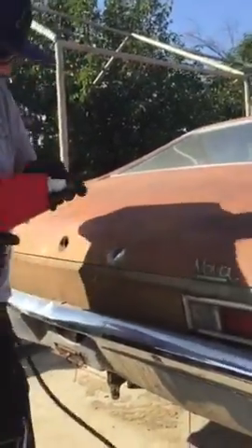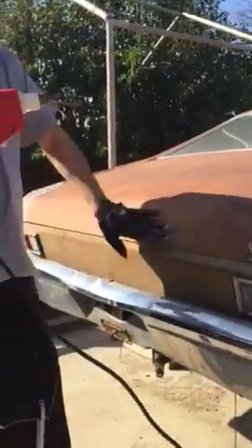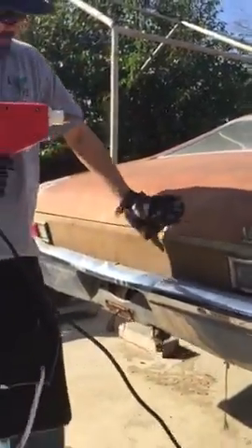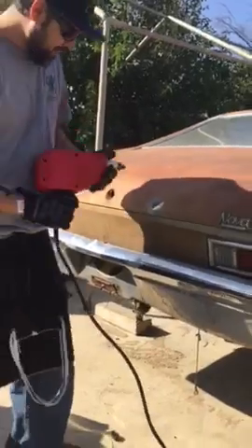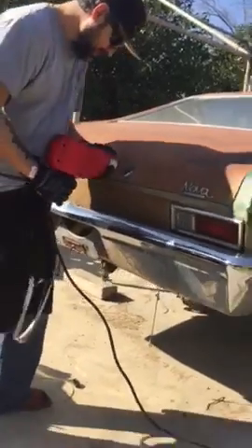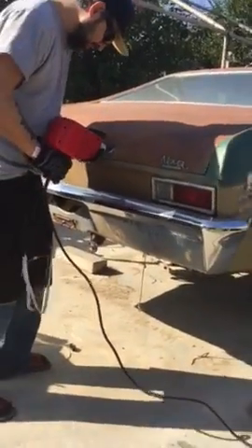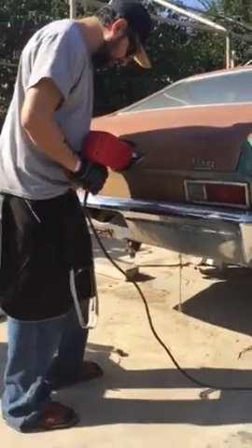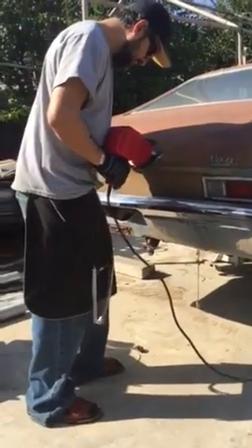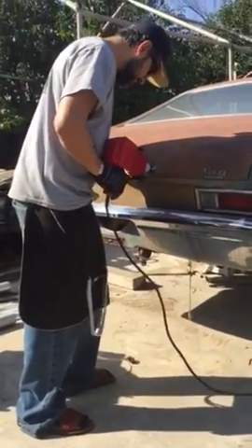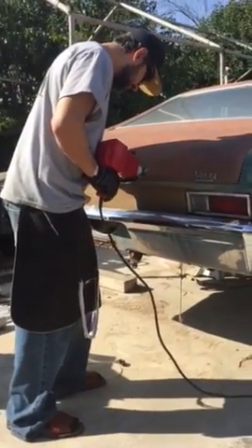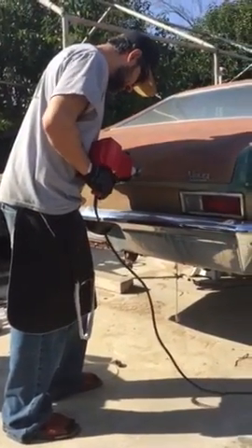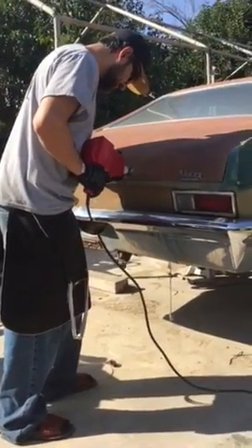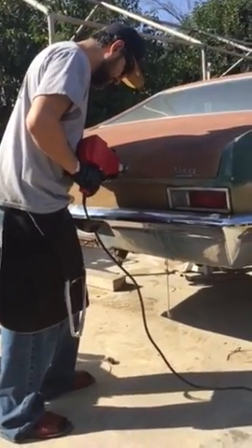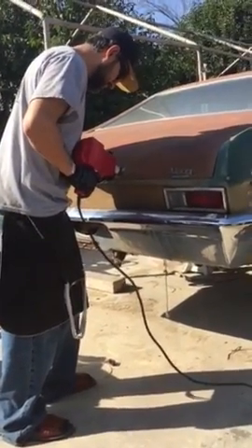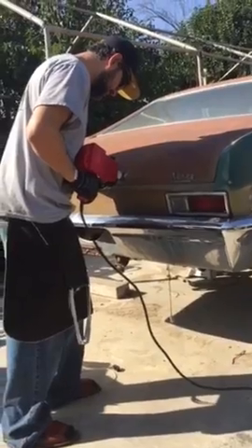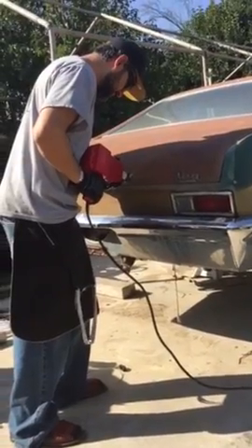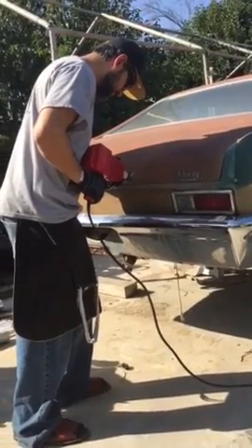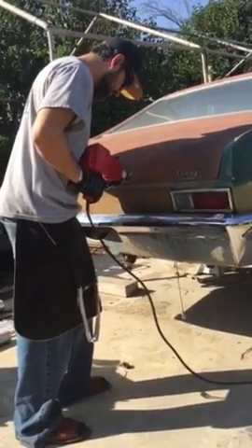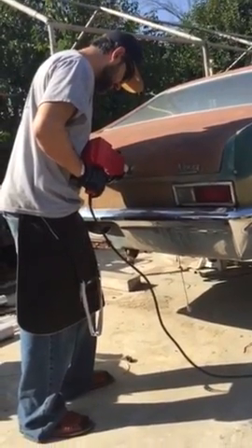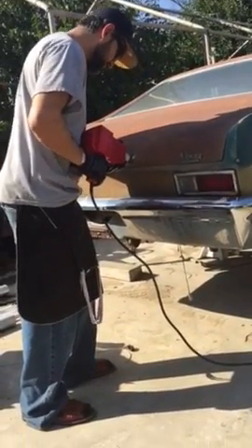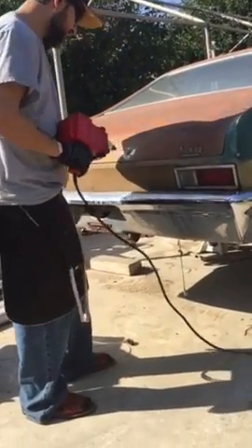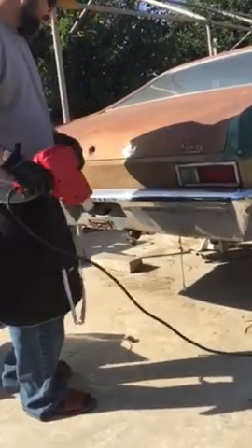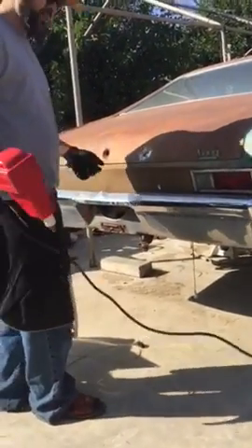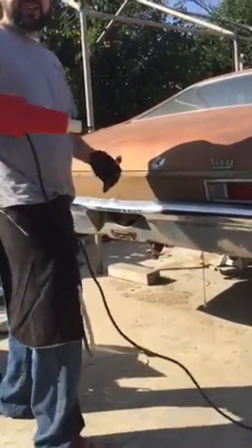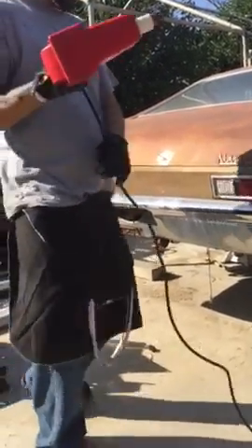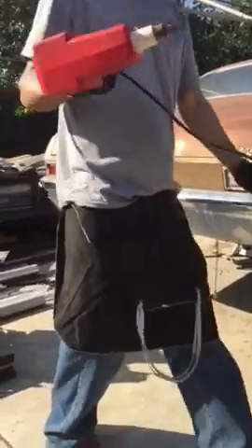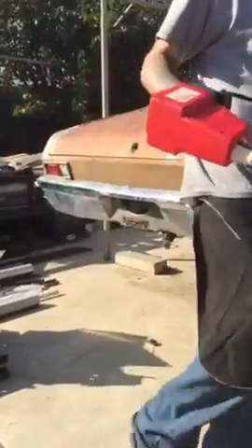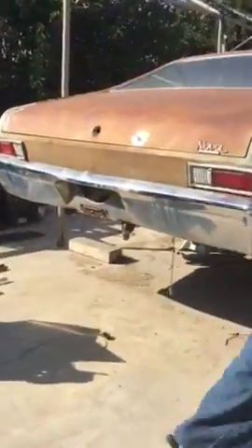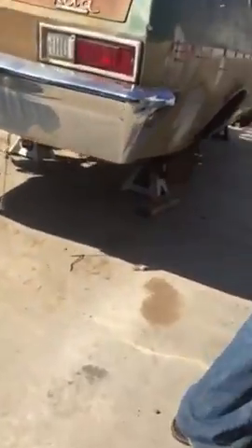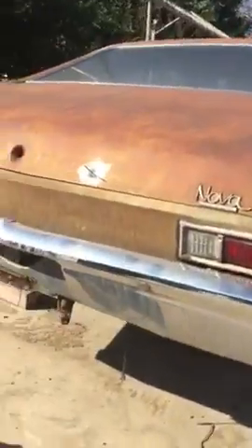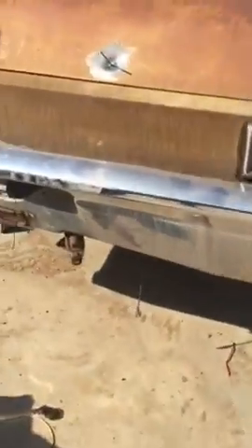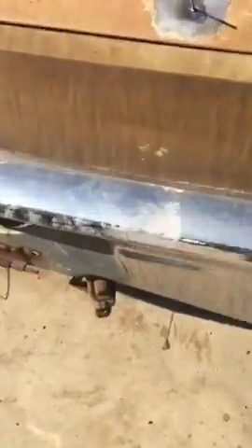Stud gun coming in on the thin side, and here we go — about three to five seconds, but that should be good.